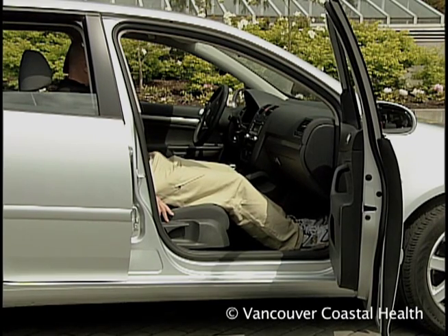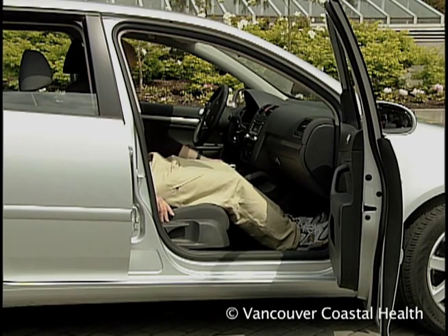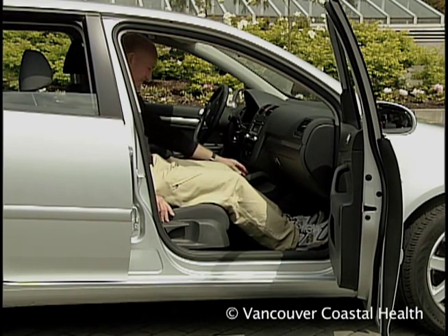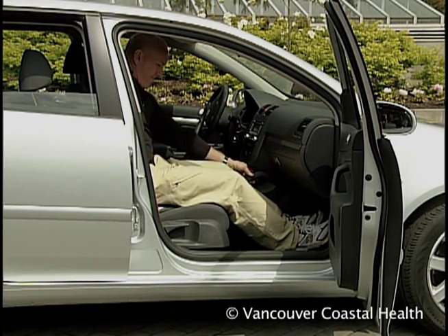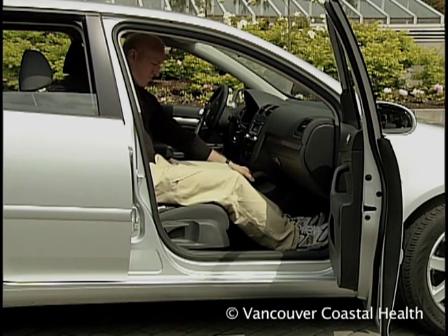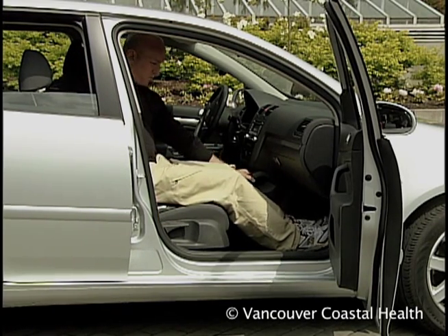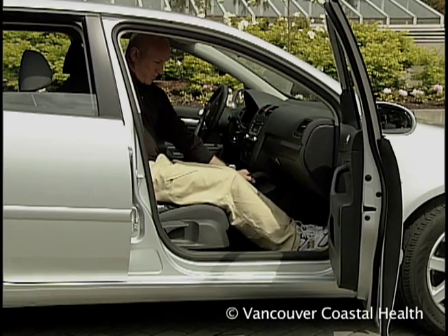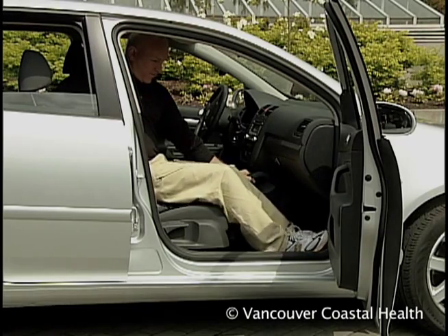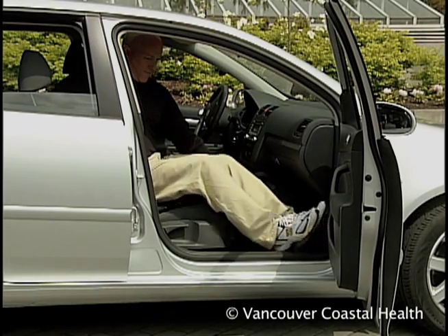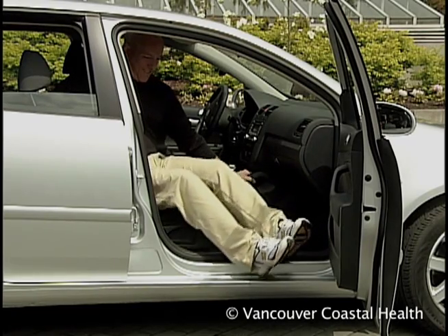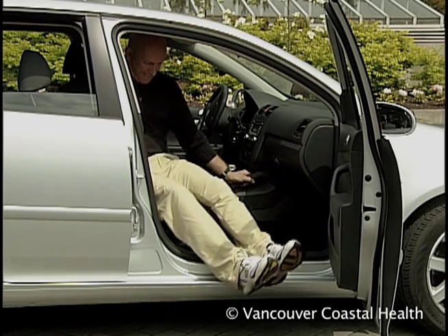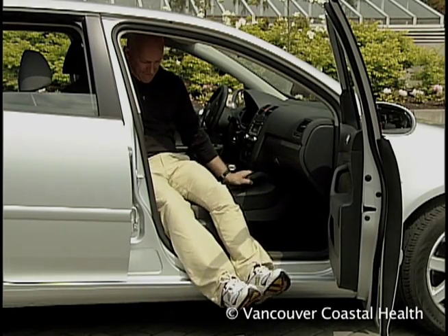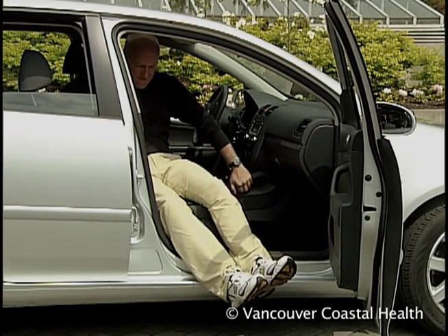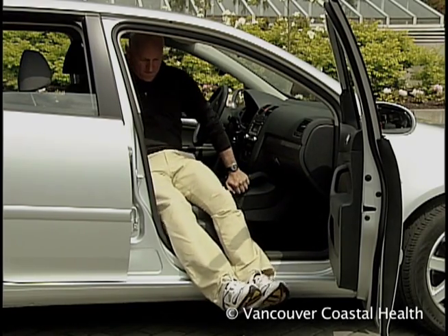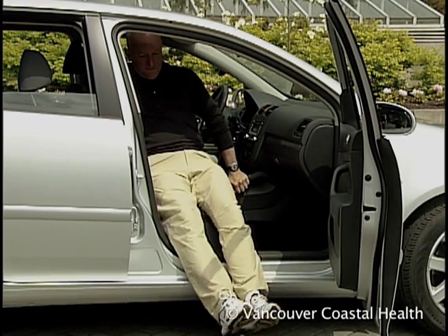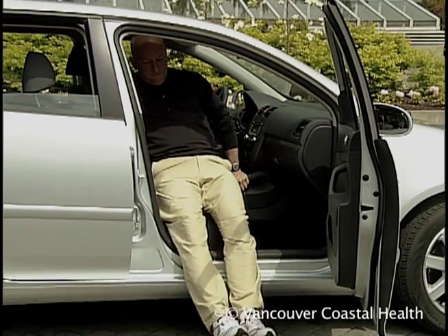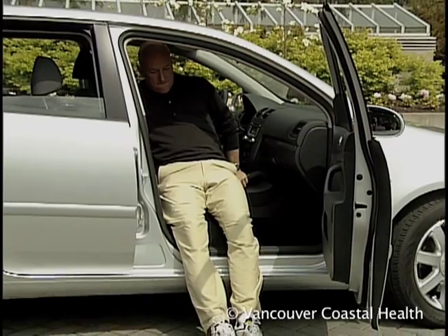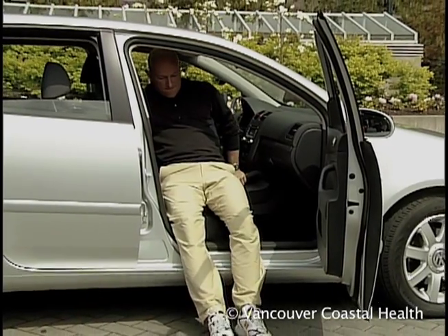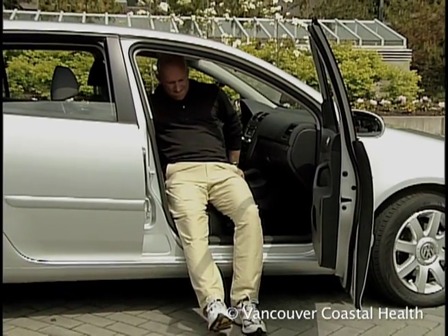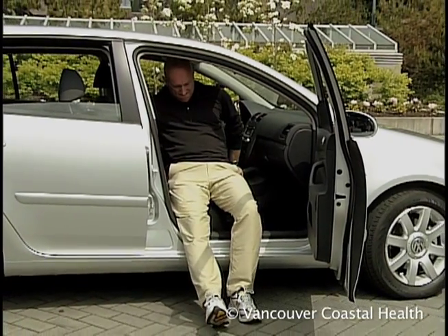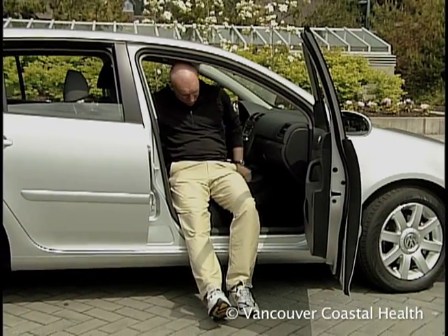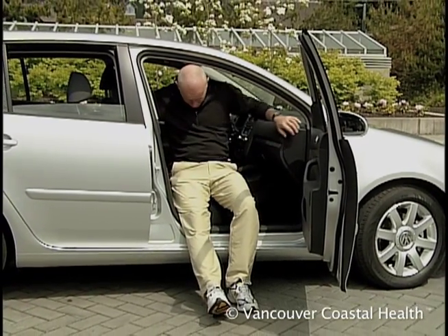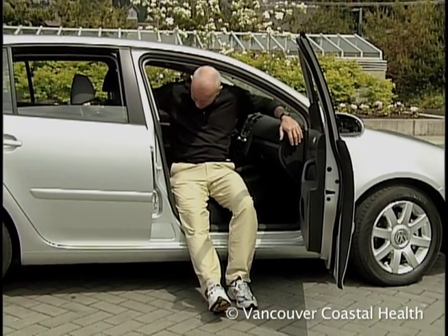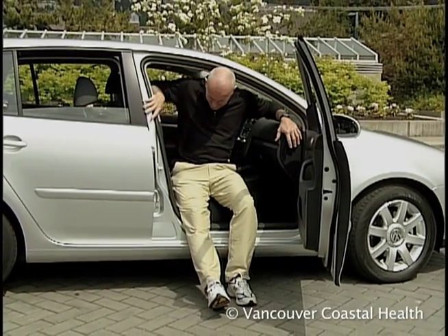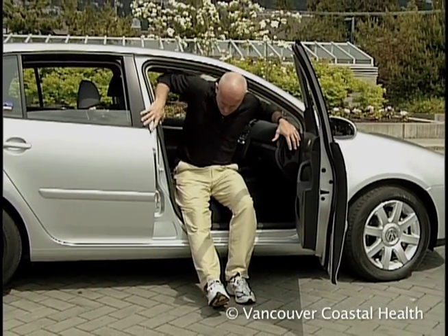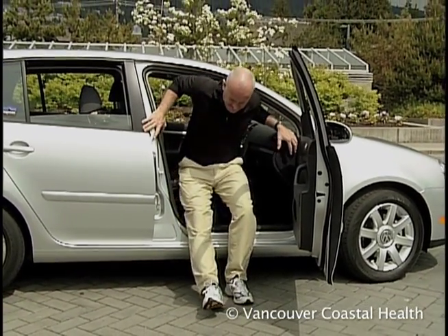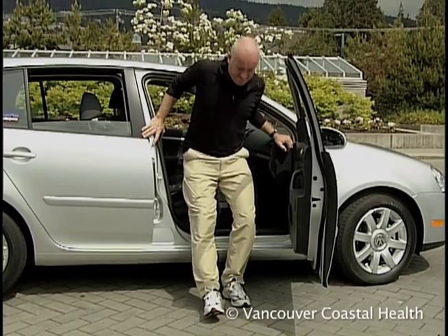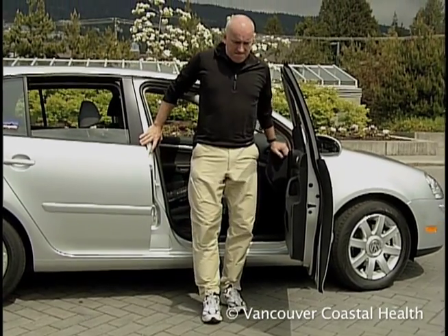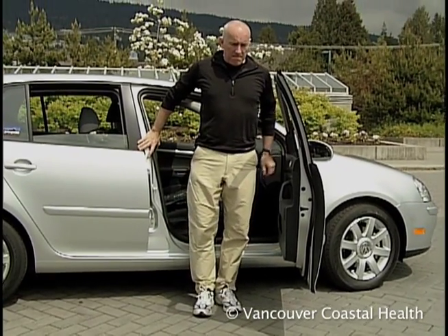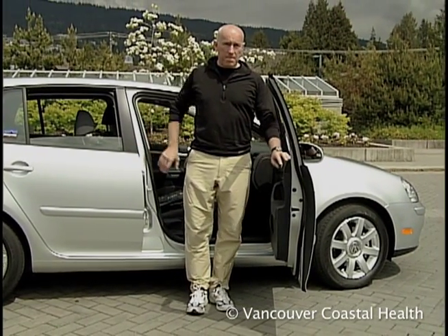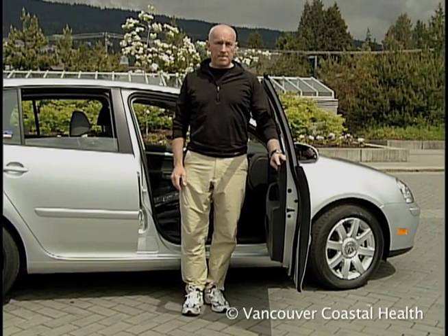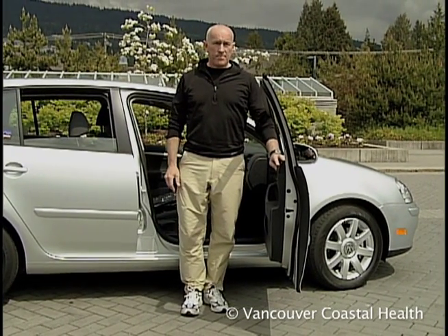To get out of the car, ease your legs out and keep leaning back to maintain hip precautions. Extend your surgical leg and slide to the edge of the seat. Stand up, using your good leg and arms for support.